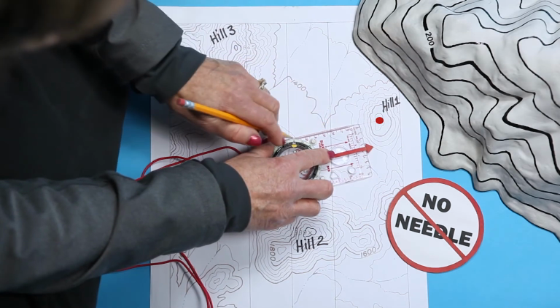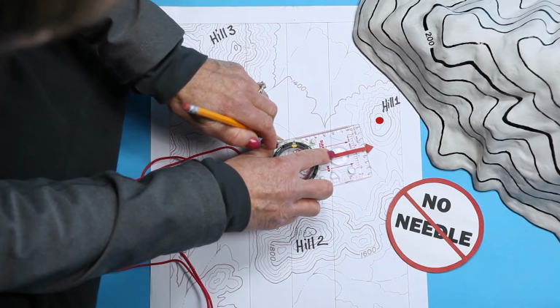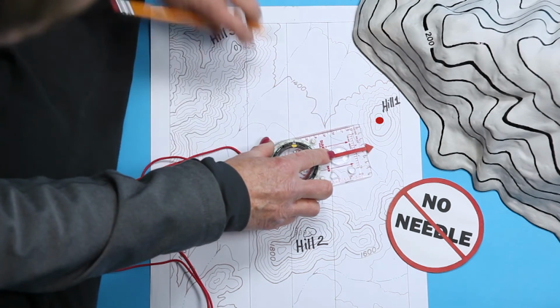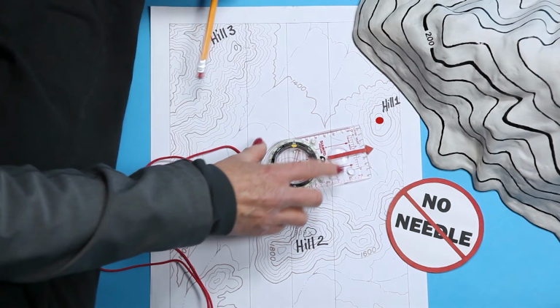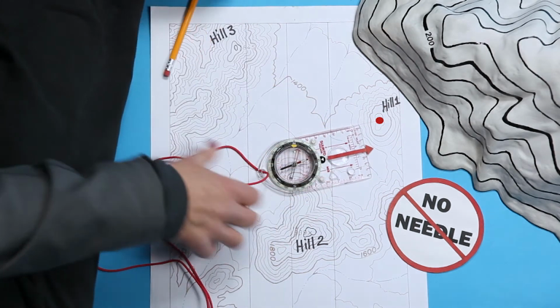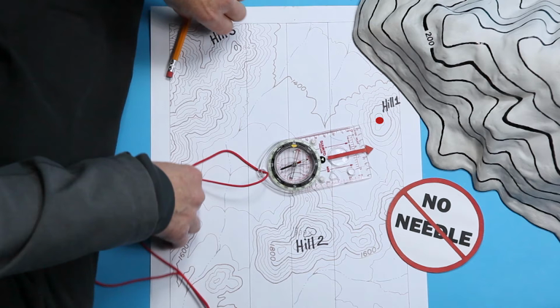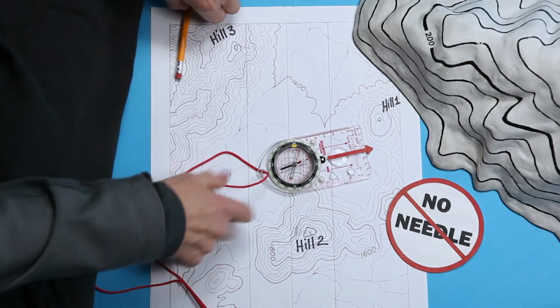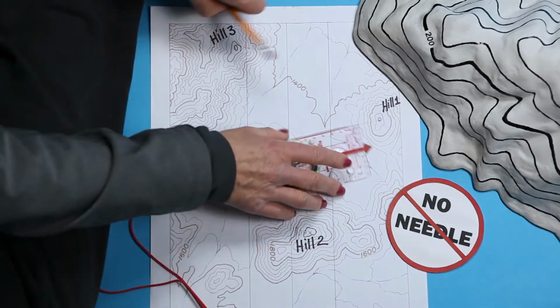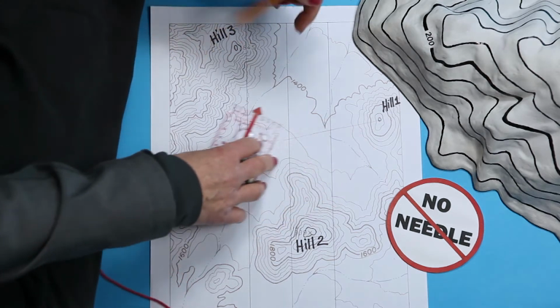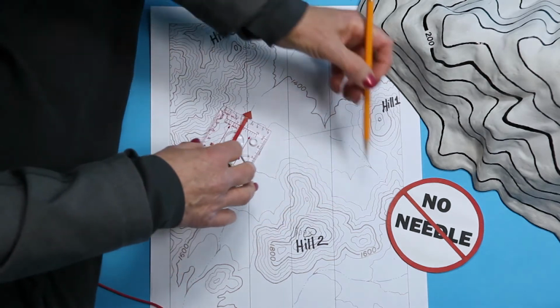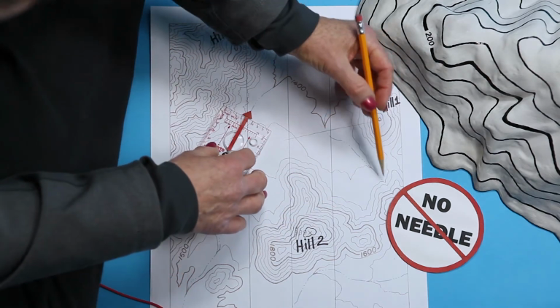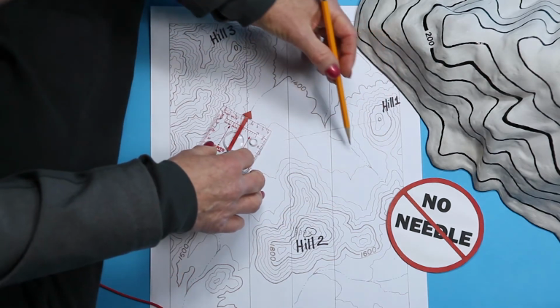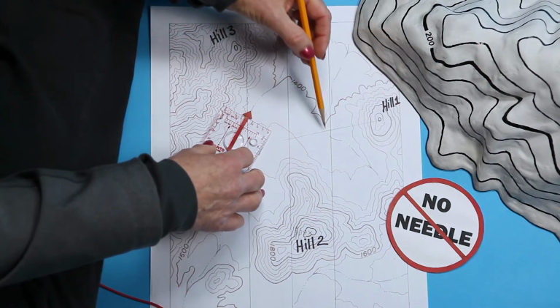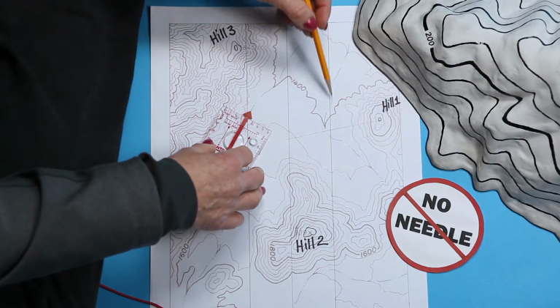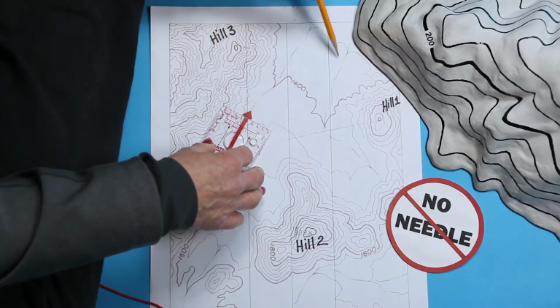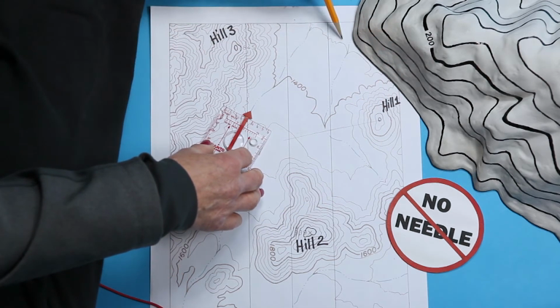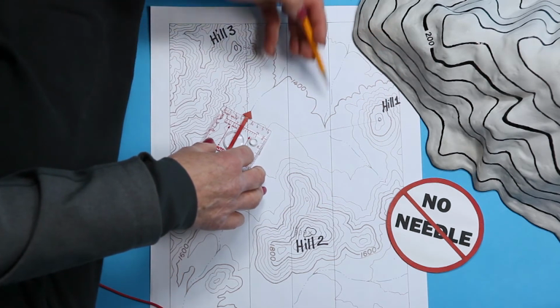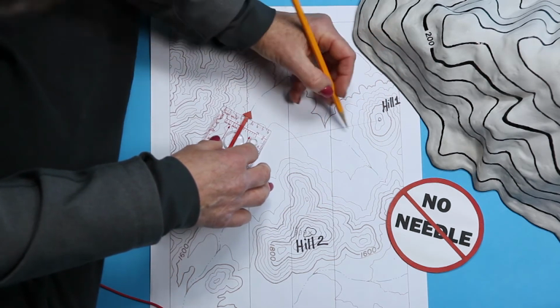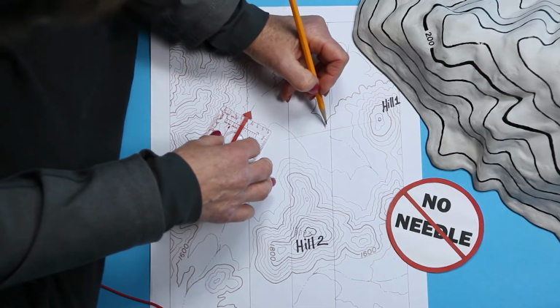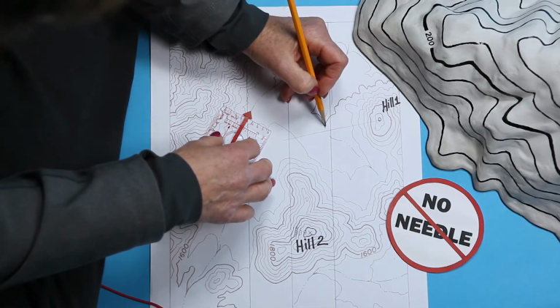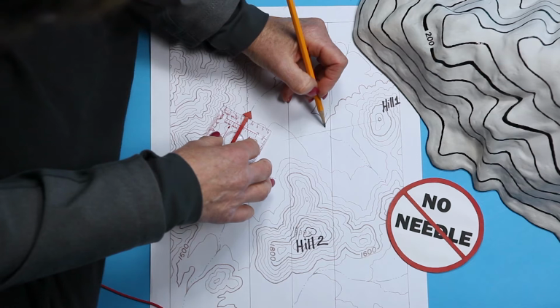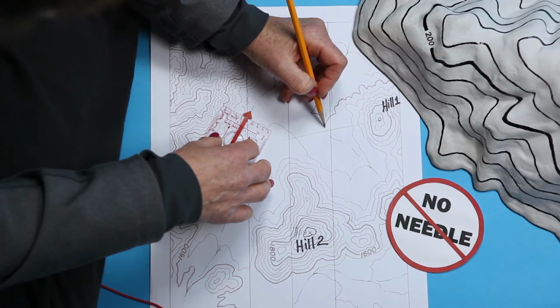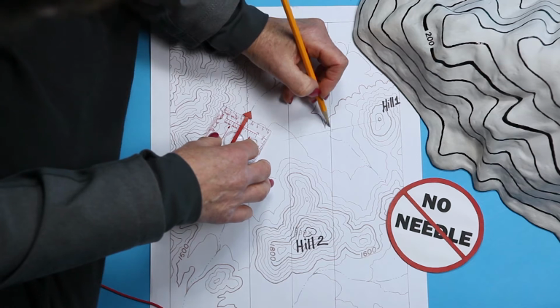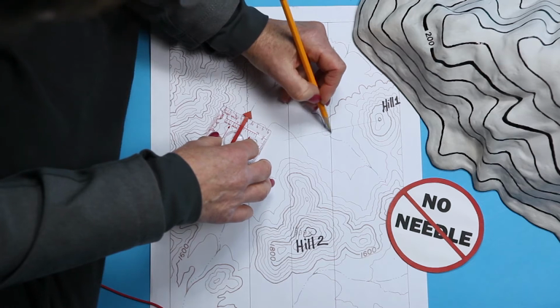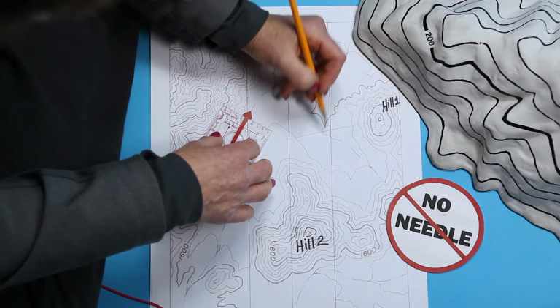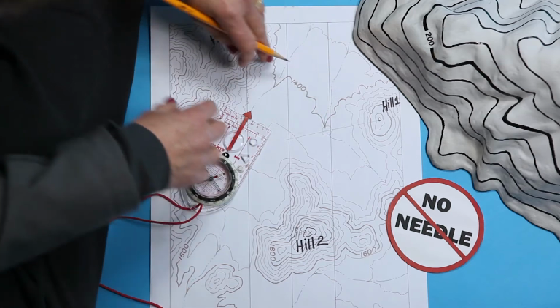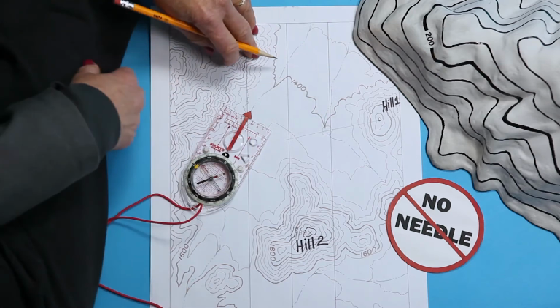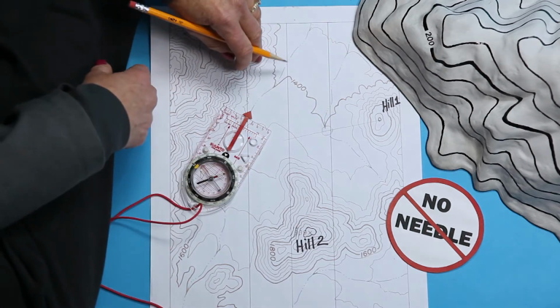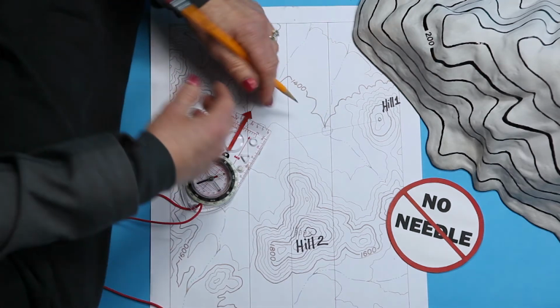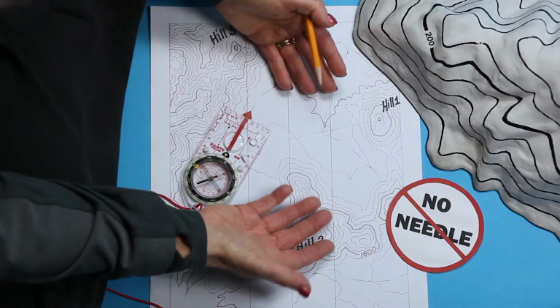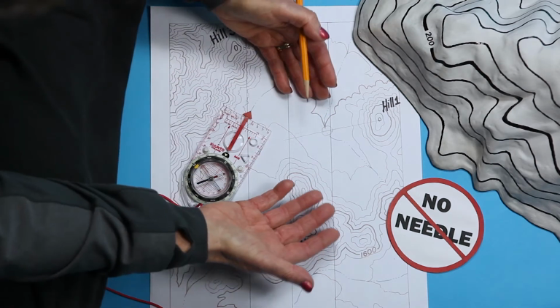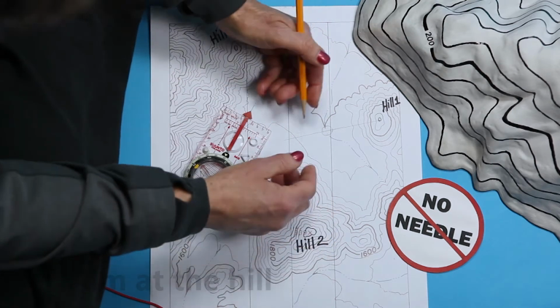If you know you're standing in a big, major, 10-mile-long wash and you just don't know where, one bearing line might be all you need to locate your position. But you look around and you're not in a wash, so take two more bearings.